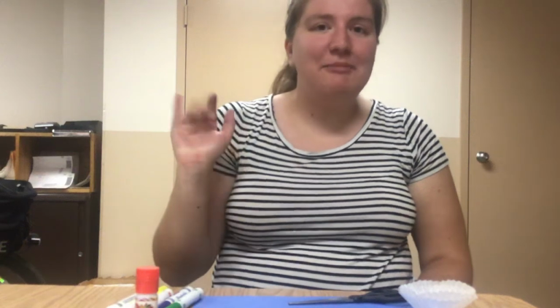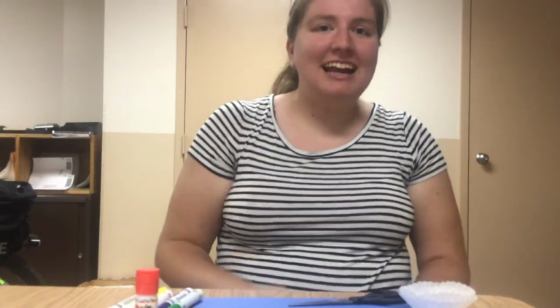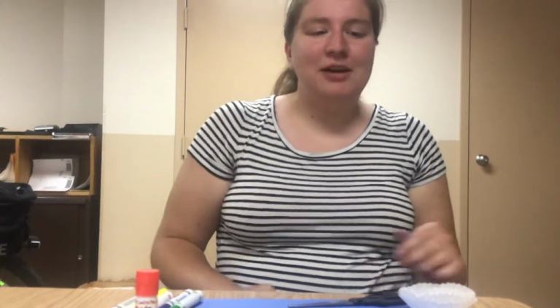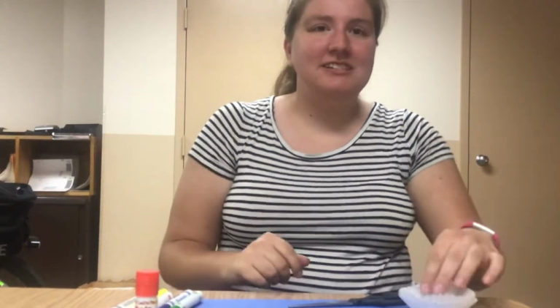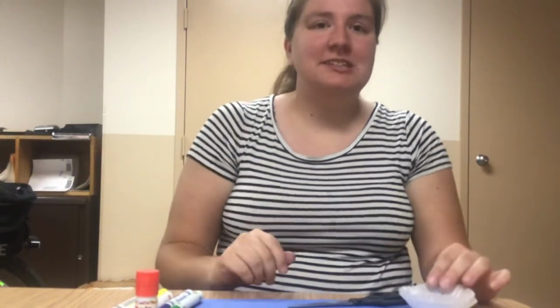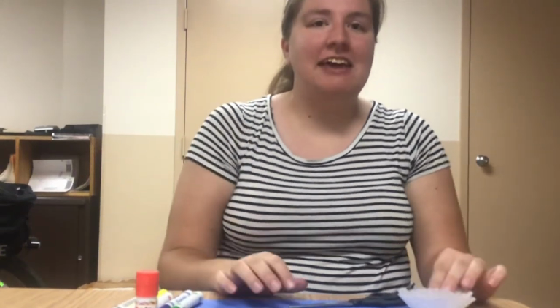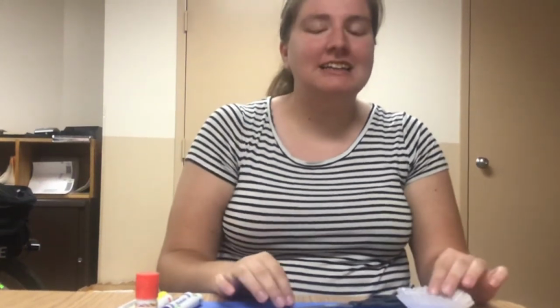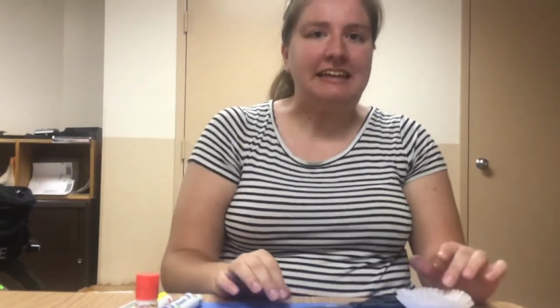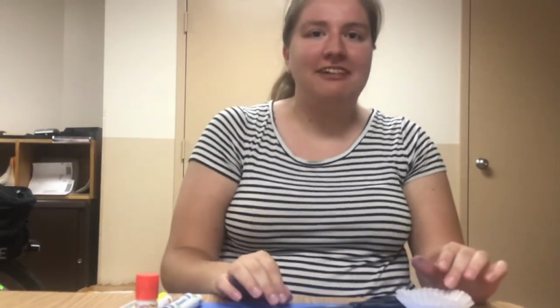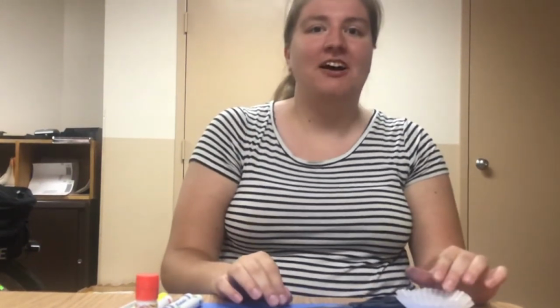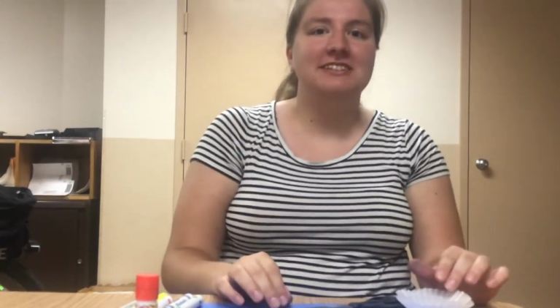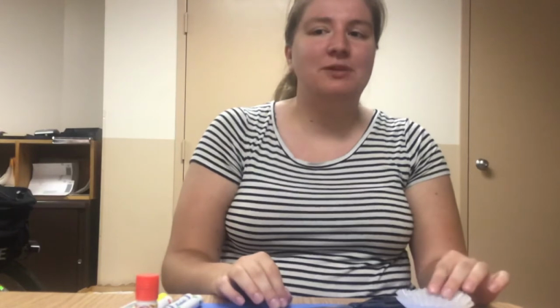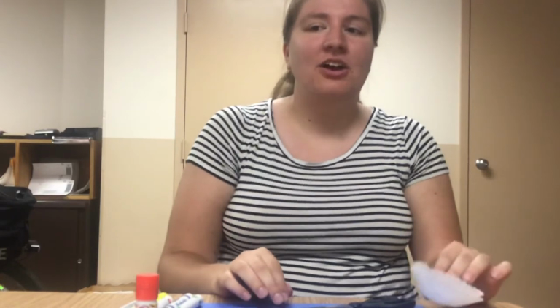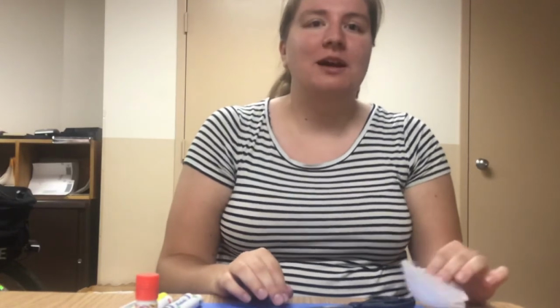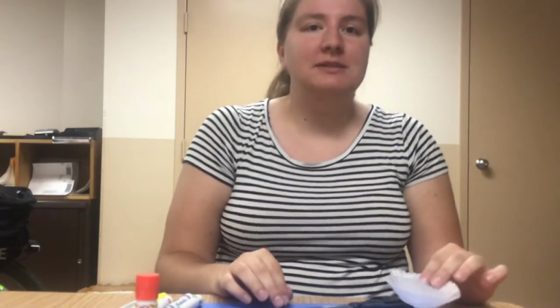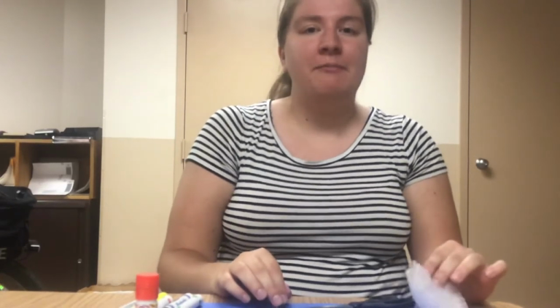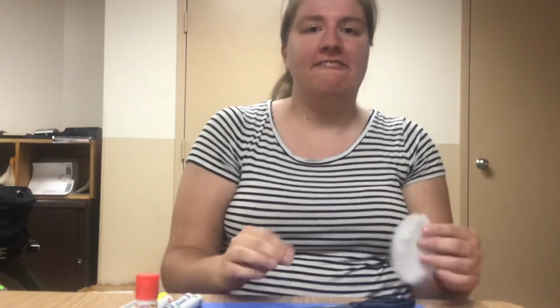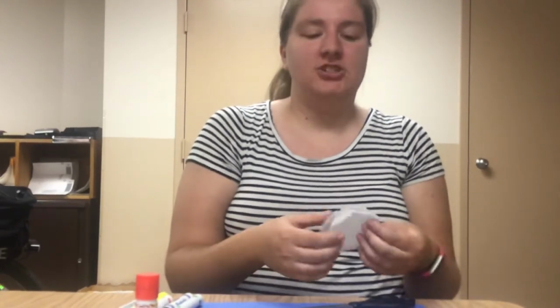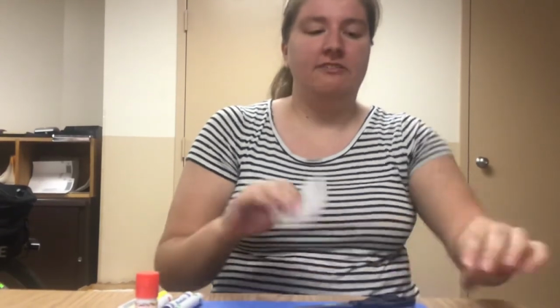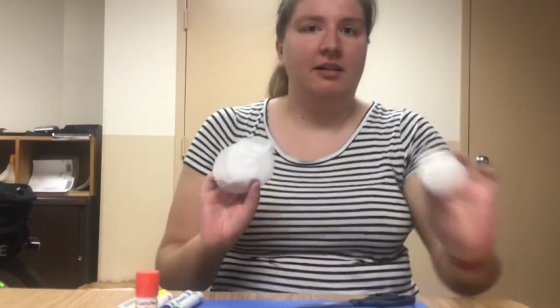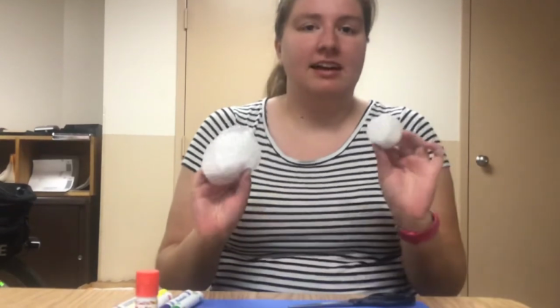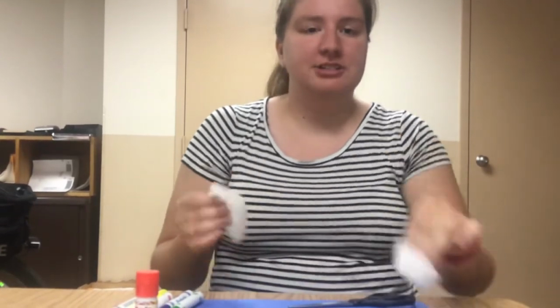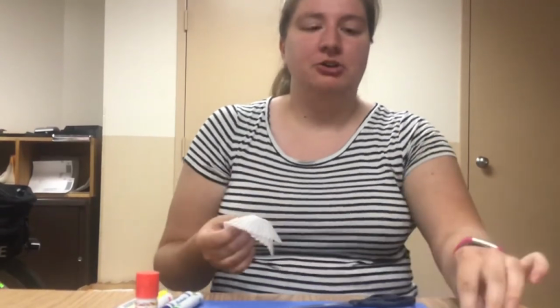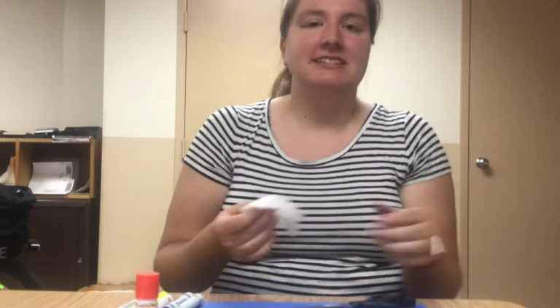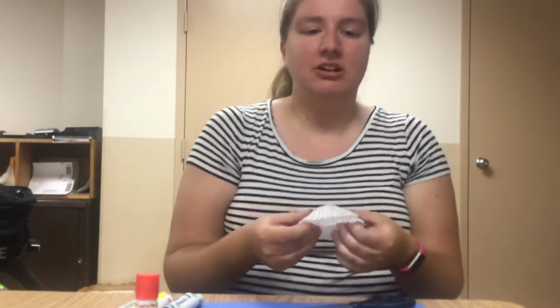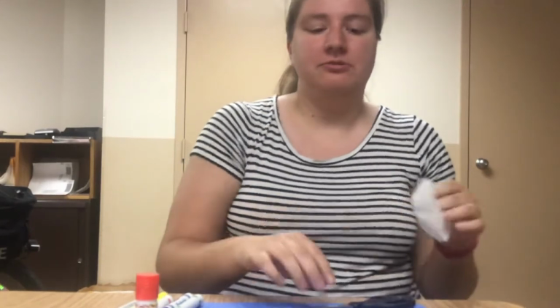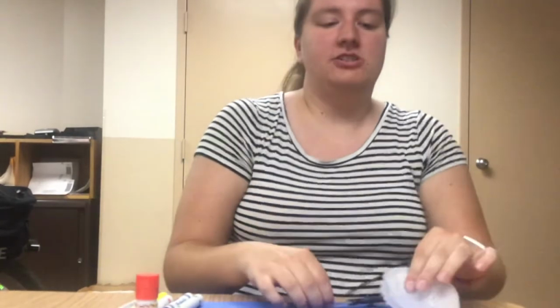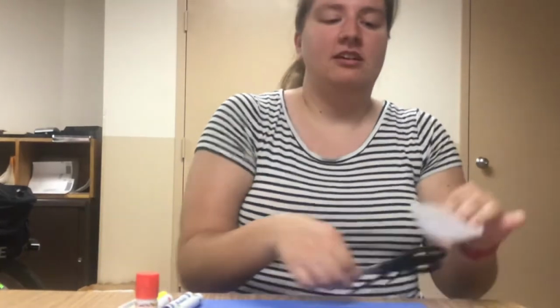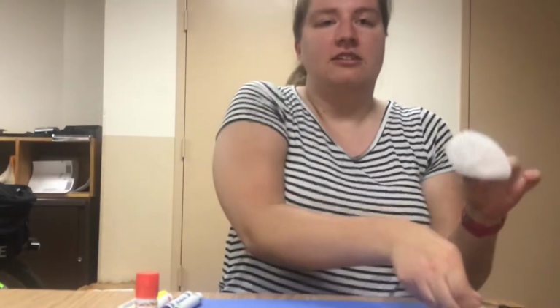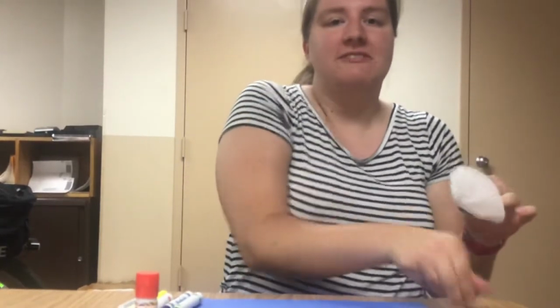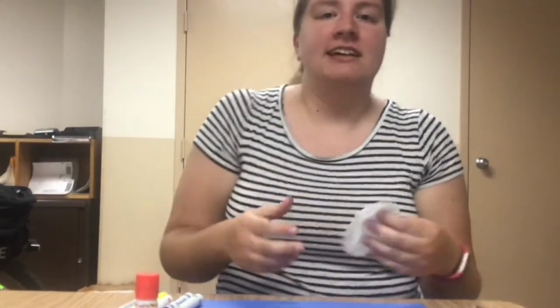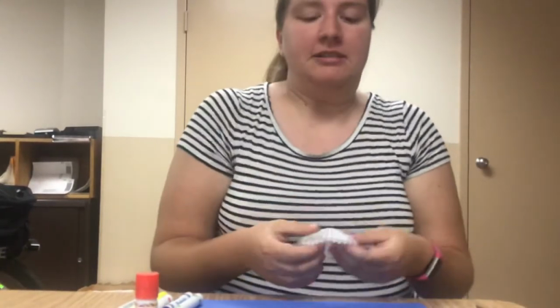Happy Friday campers! Today for our last craft of under the sea week, we are going to be making fish out of cupcake liners. You'll get to design your own fish. This one's a very easy one today.